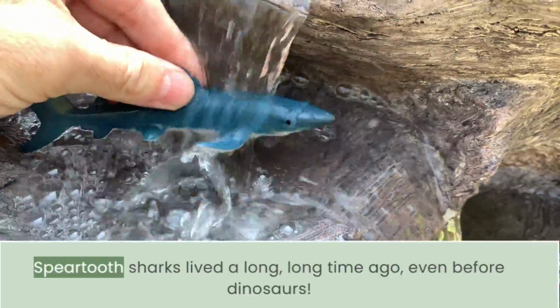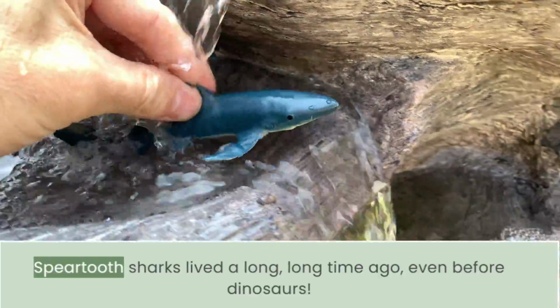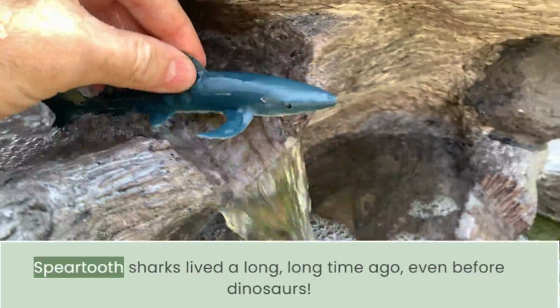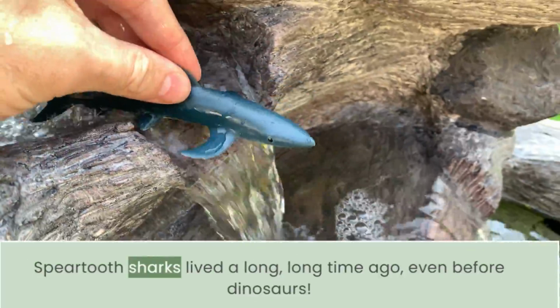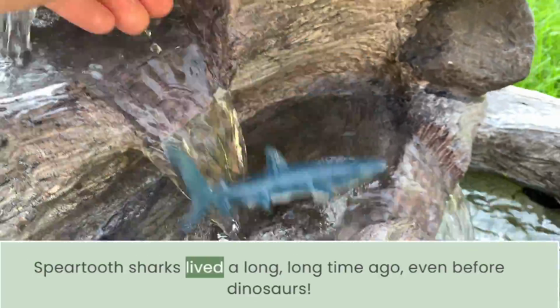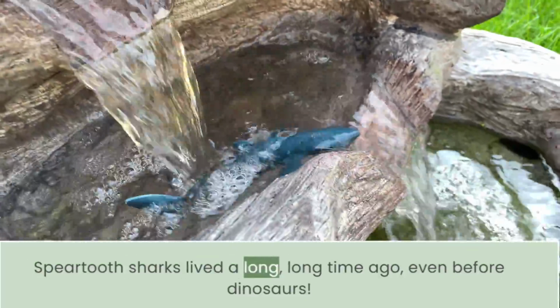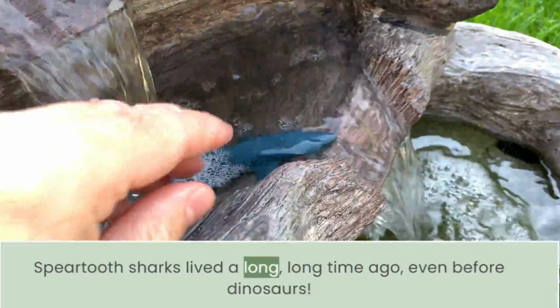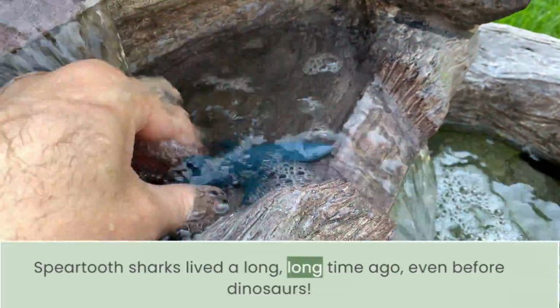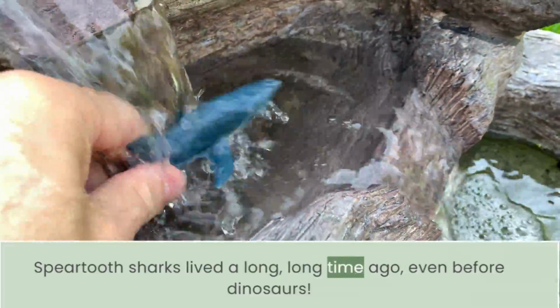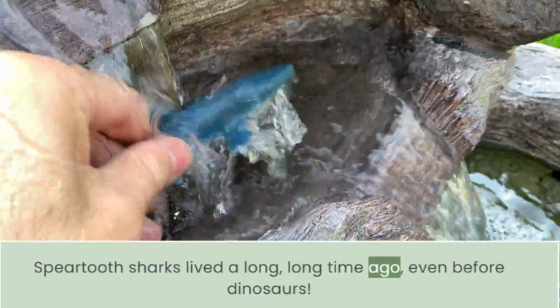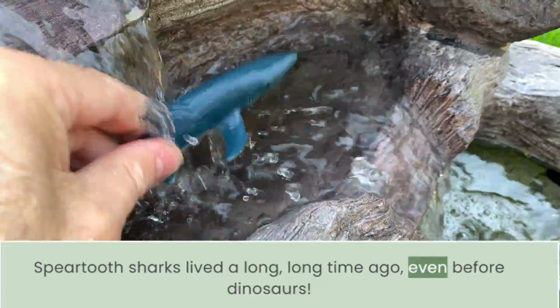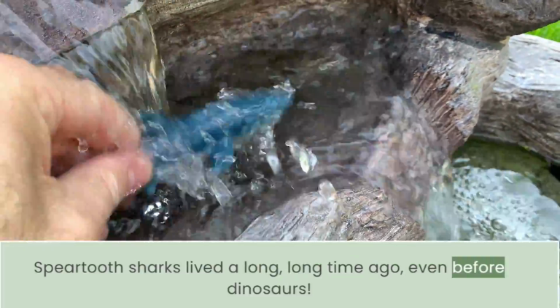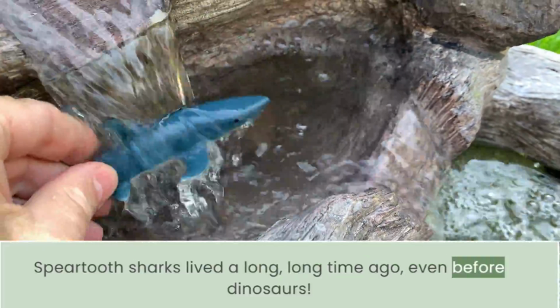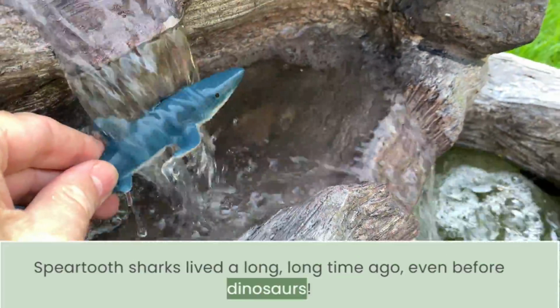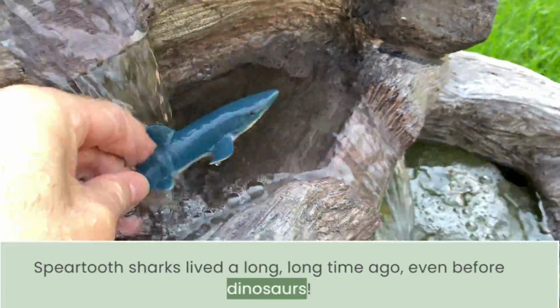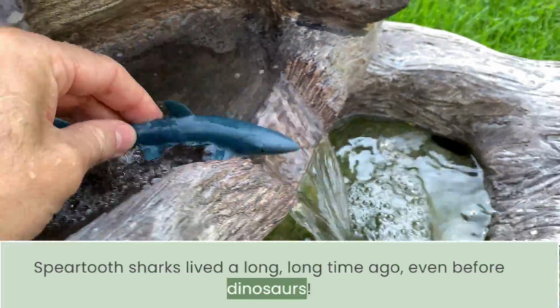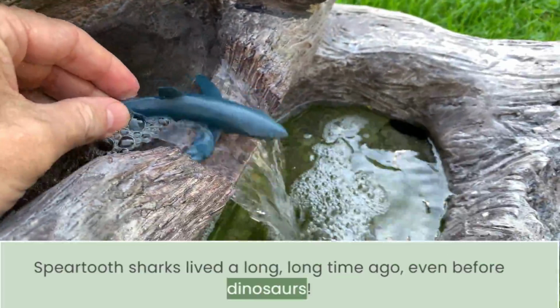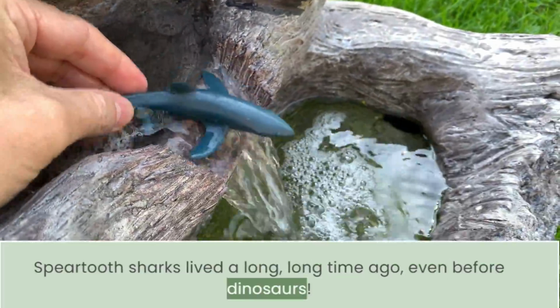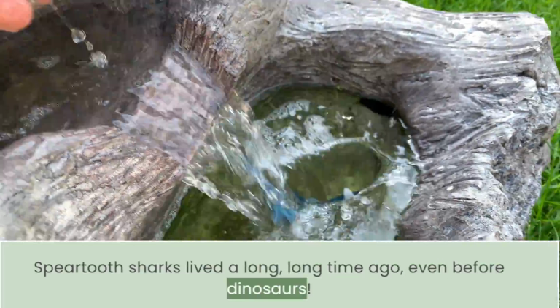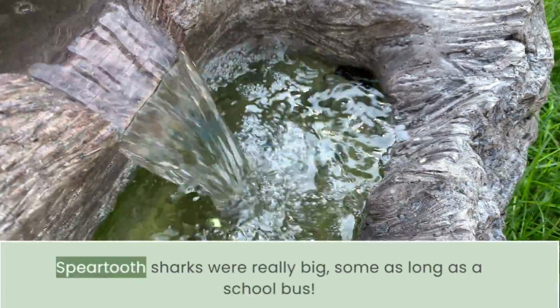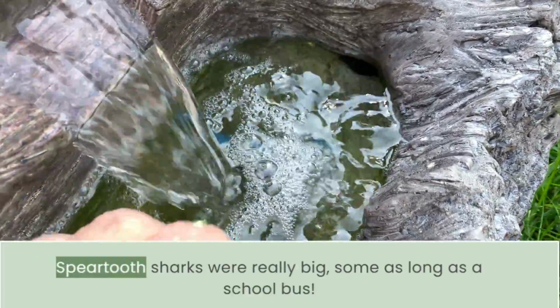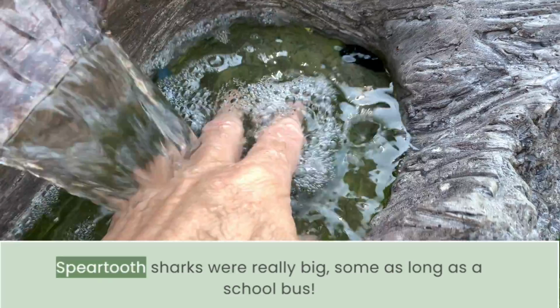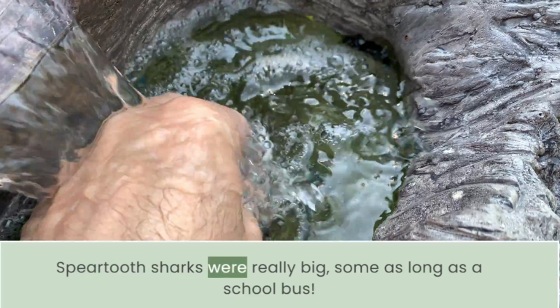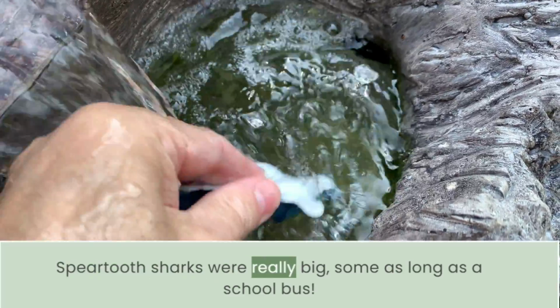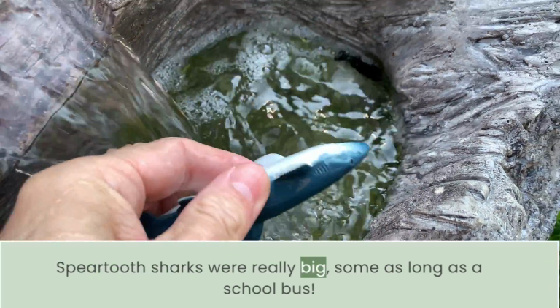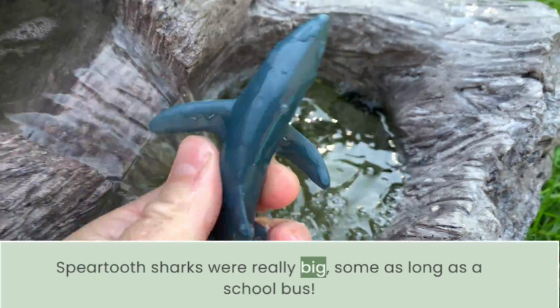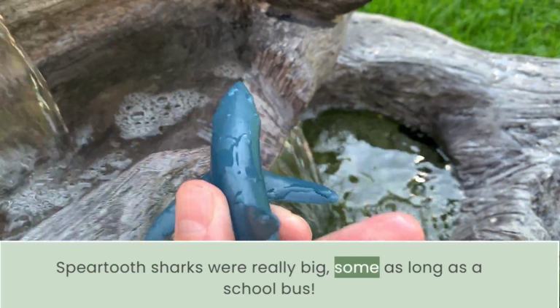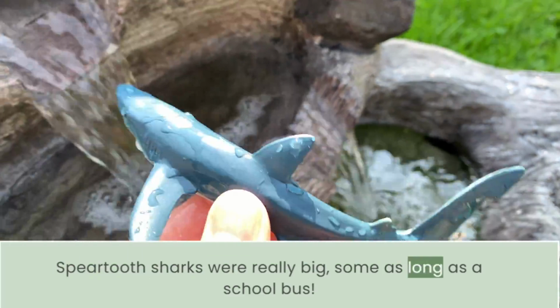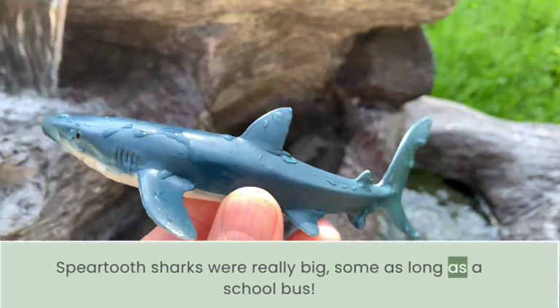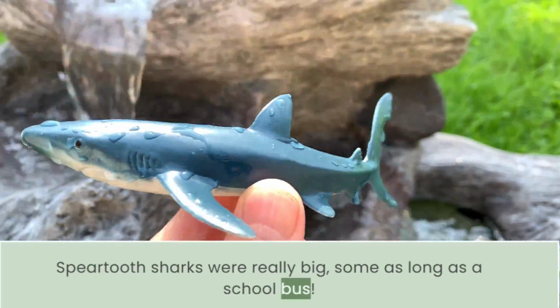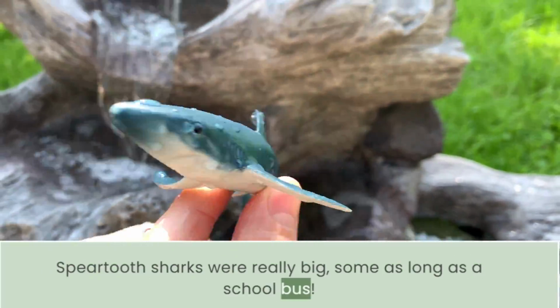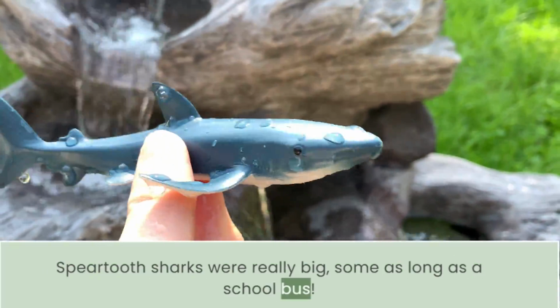Spear tooth sharks lived a long, long time ago — even before dinosaurs. Spear tooth sharks were really big. Some were as long as a school bus.